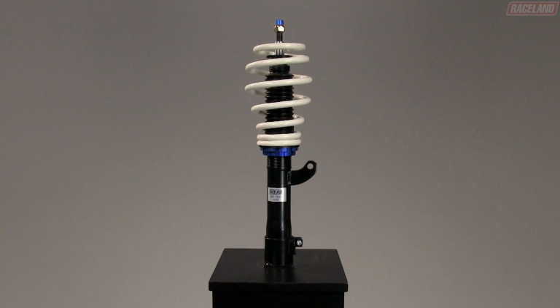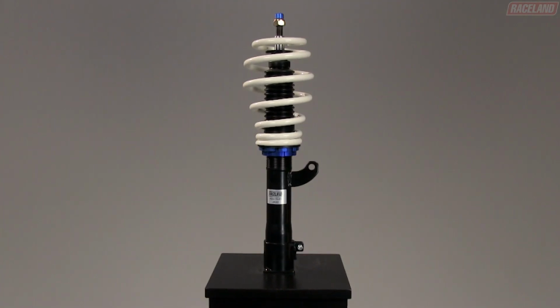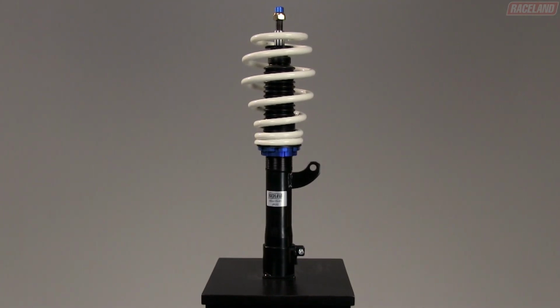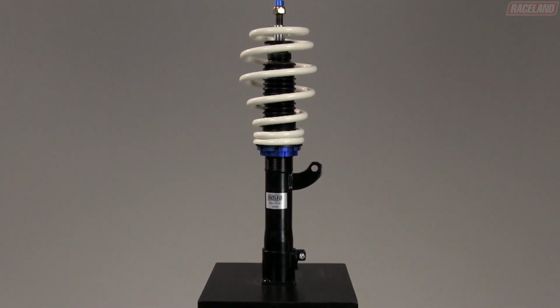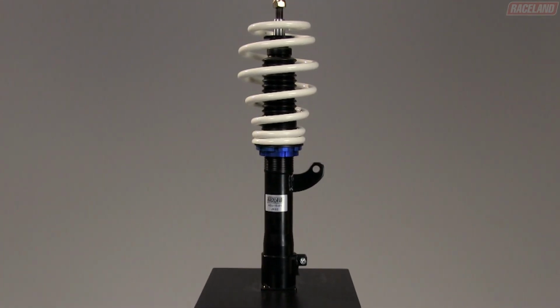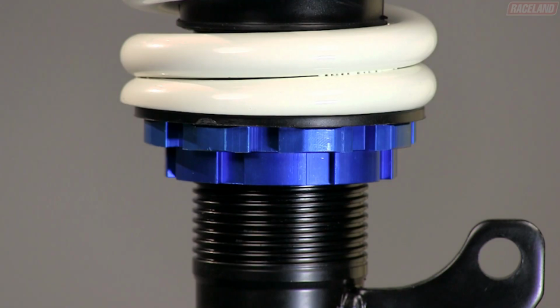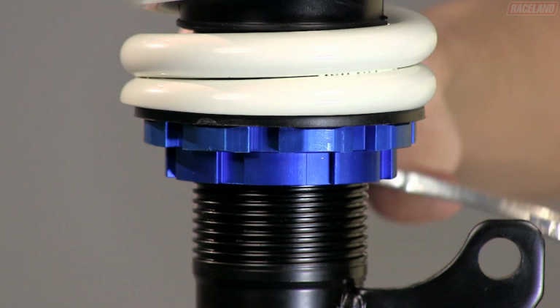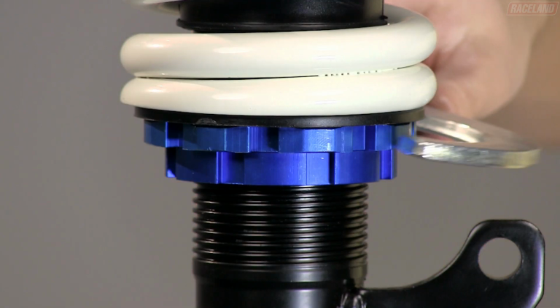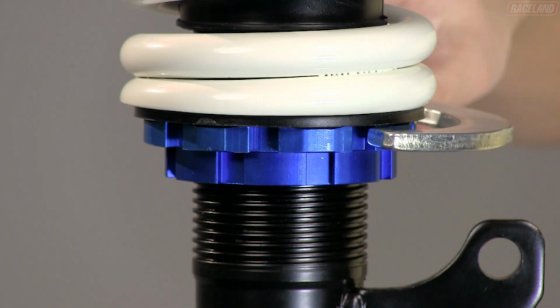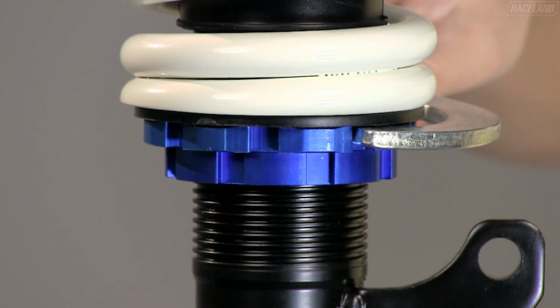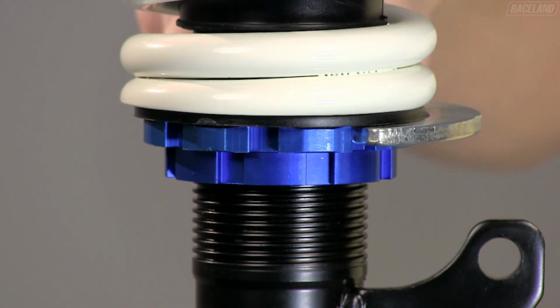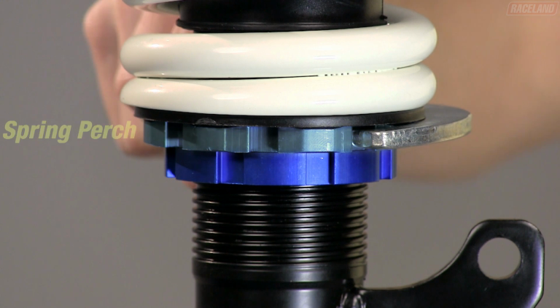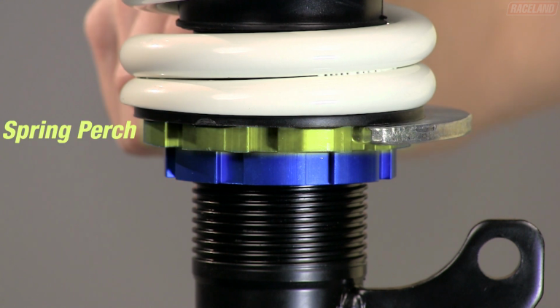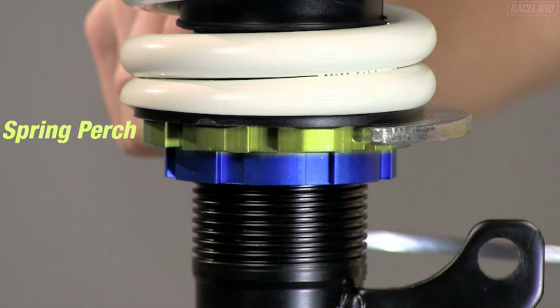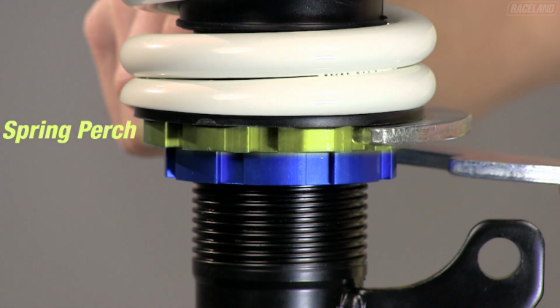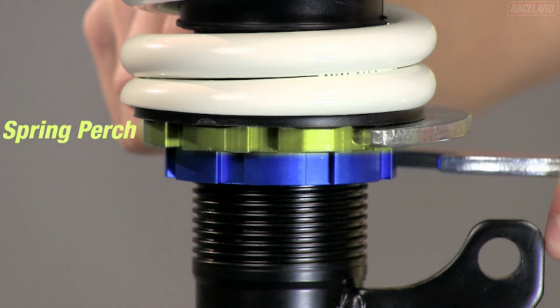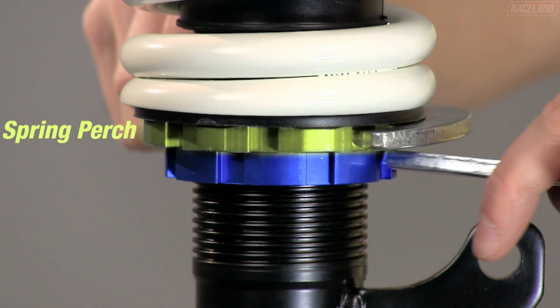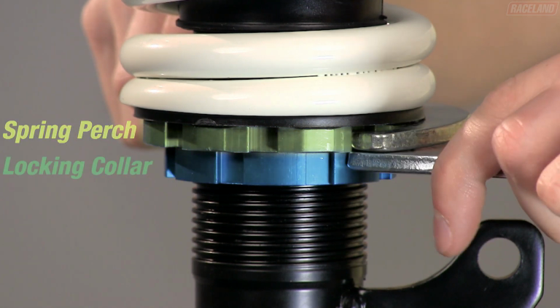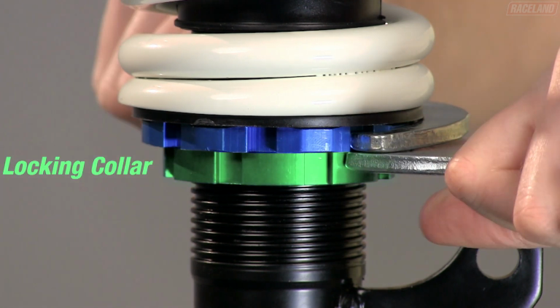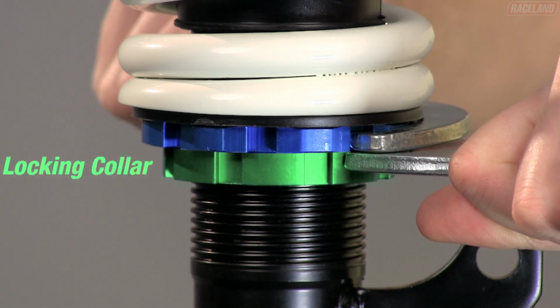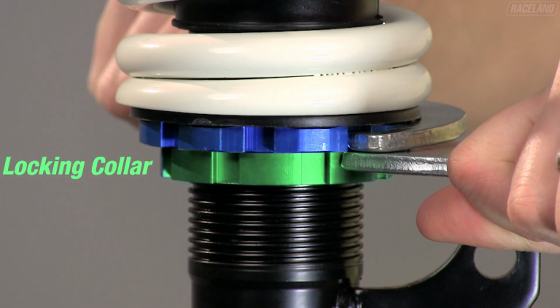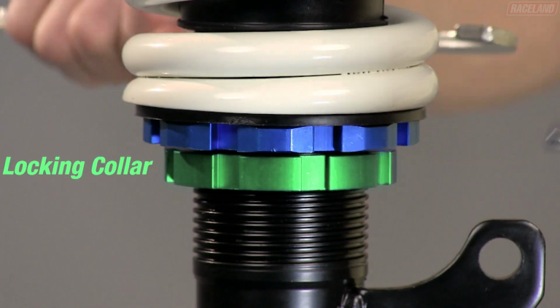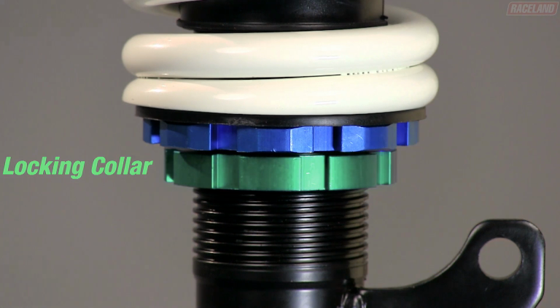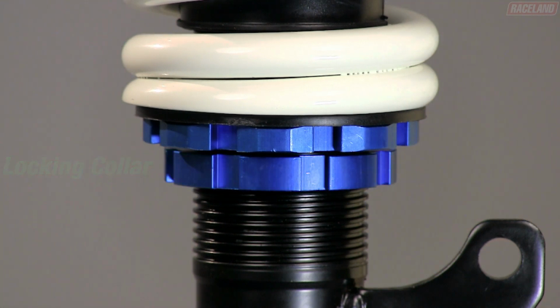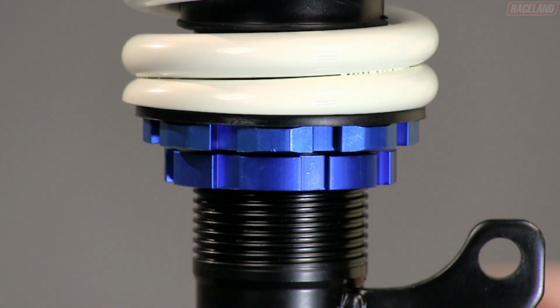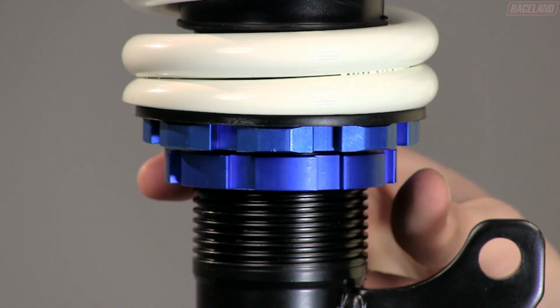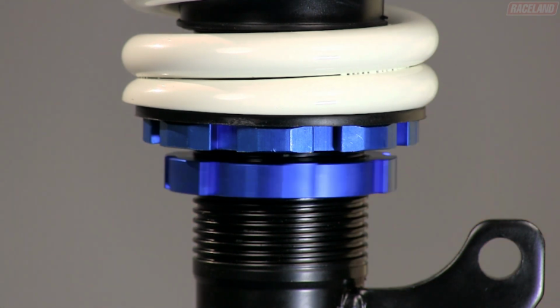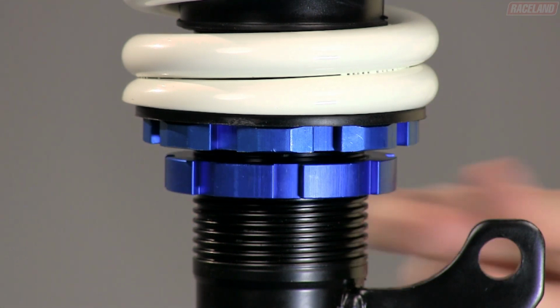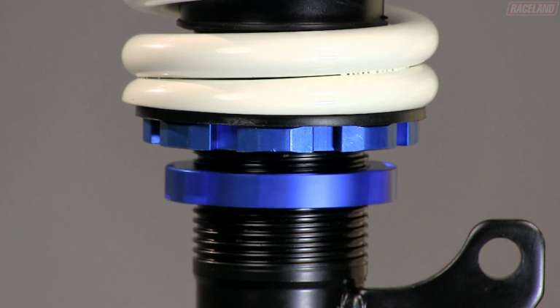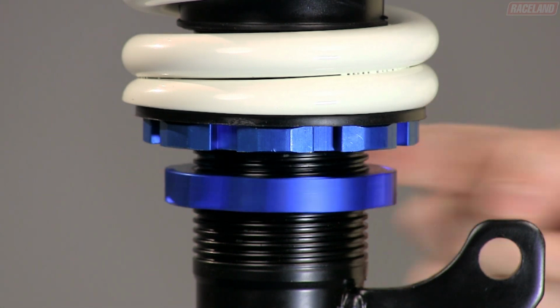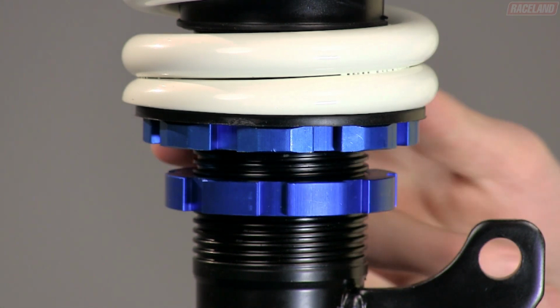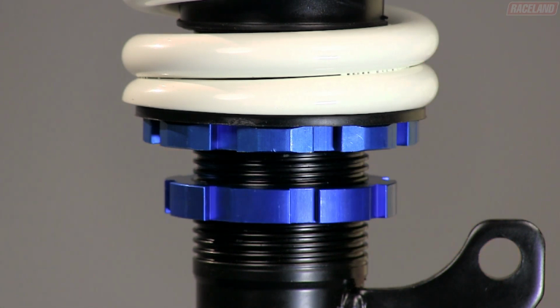To adjust your partially threaded coilover, loosen the locking collar by using two spanner wrenches — one on the spring perch turning counterclockwise and the other on the locking collar turning clockwise. Once loose, adjust the locking collar by hand to the appropriate height.